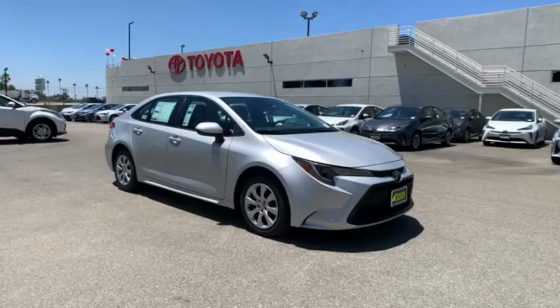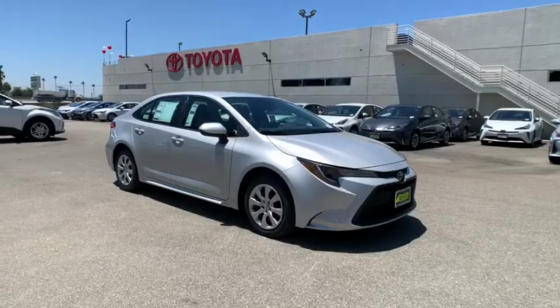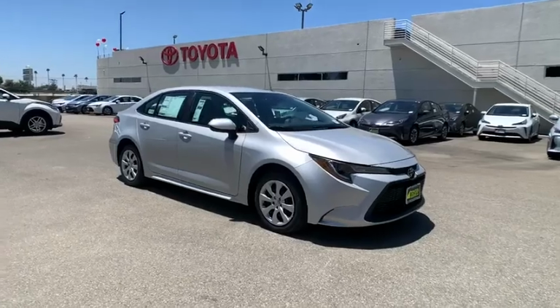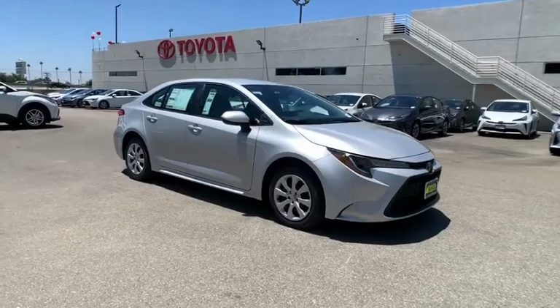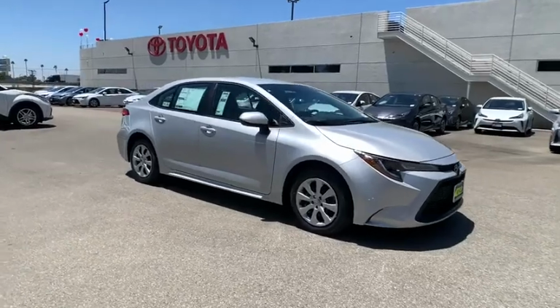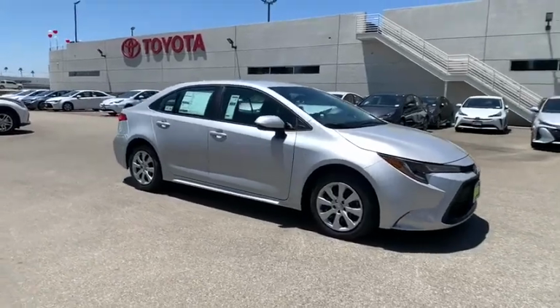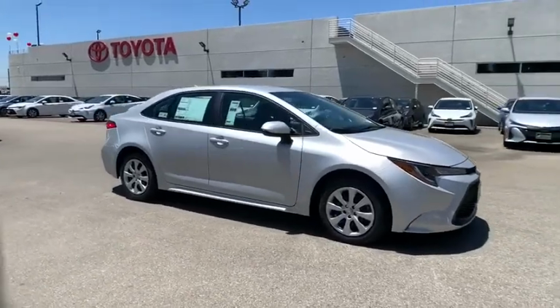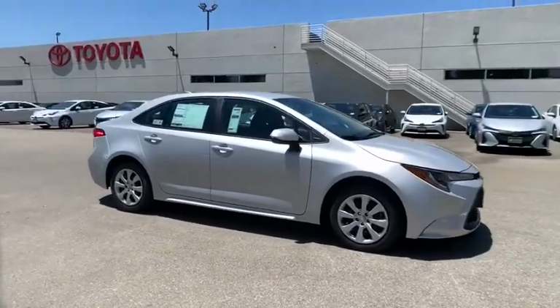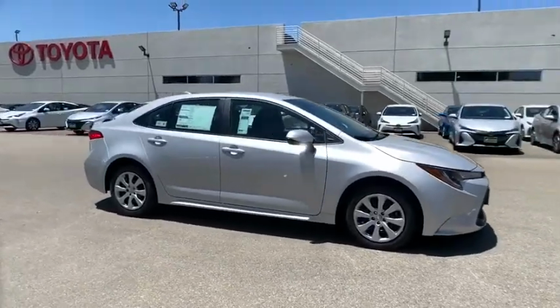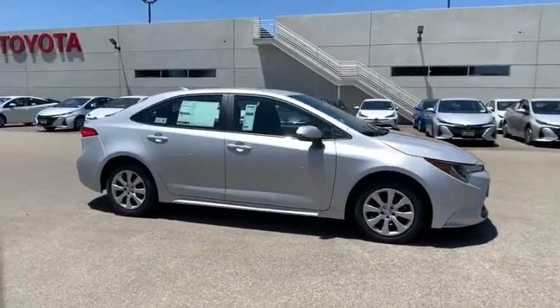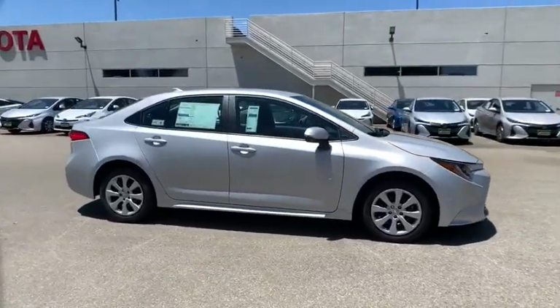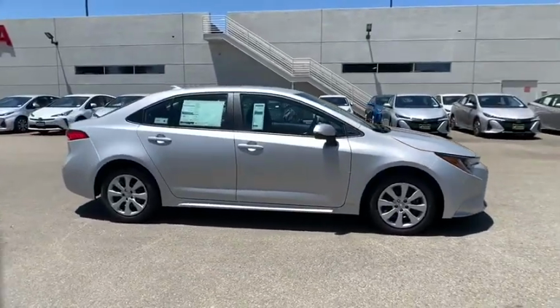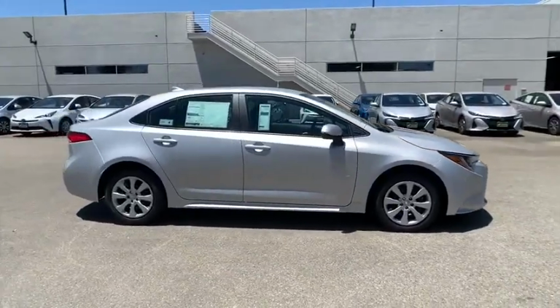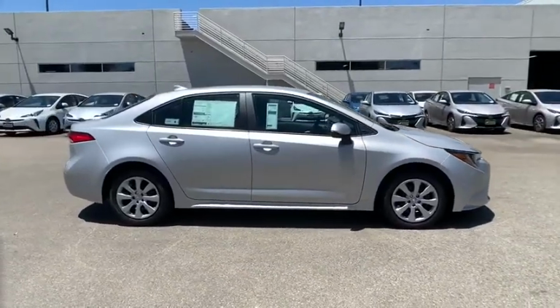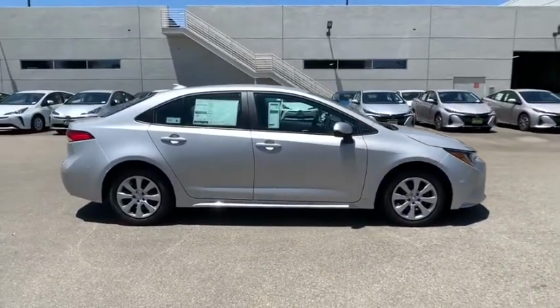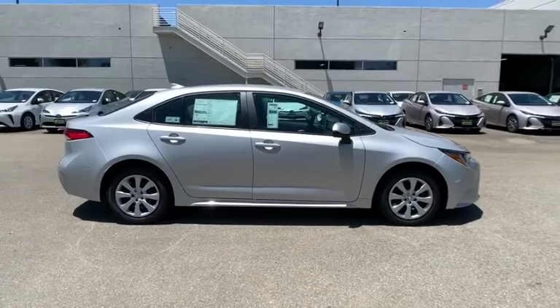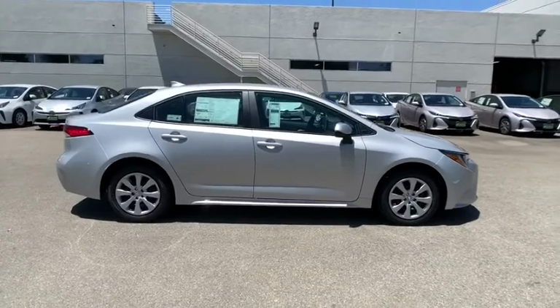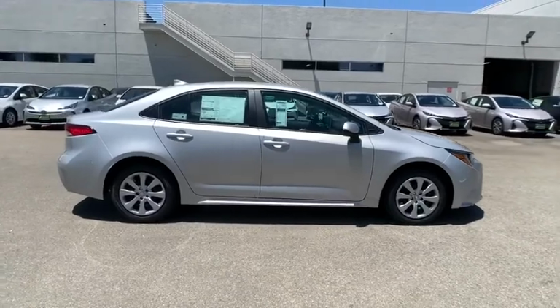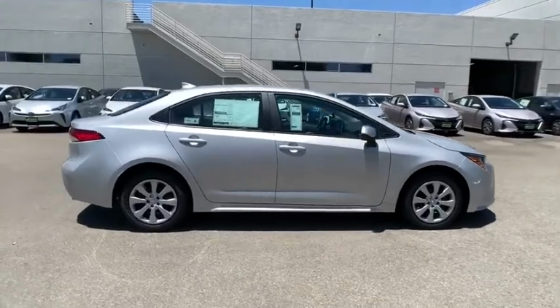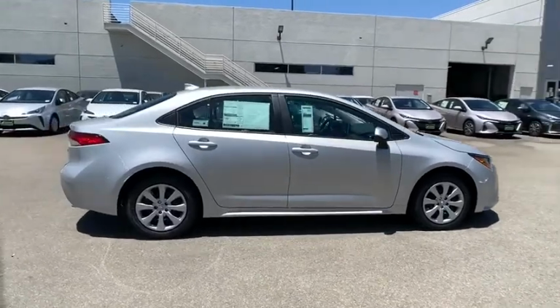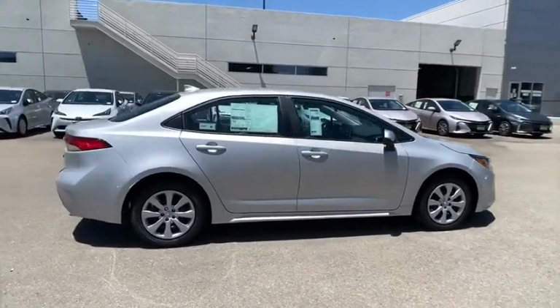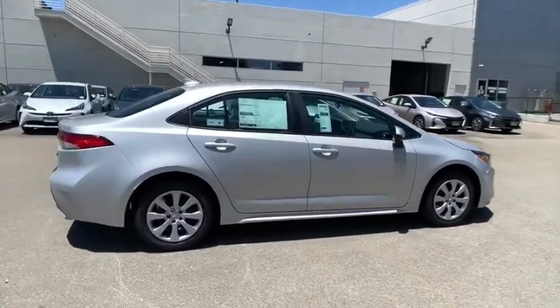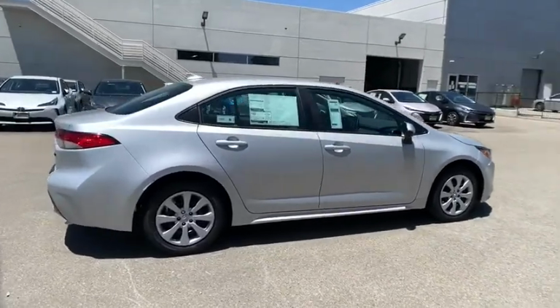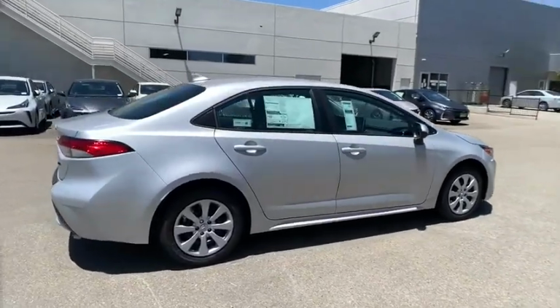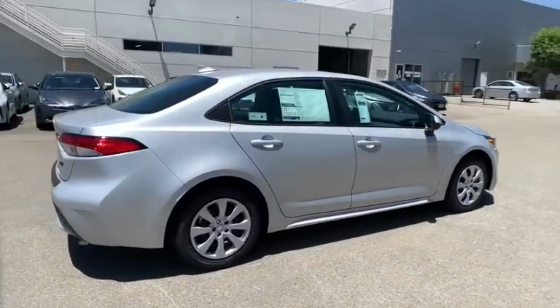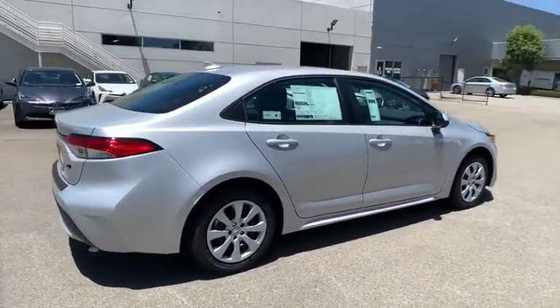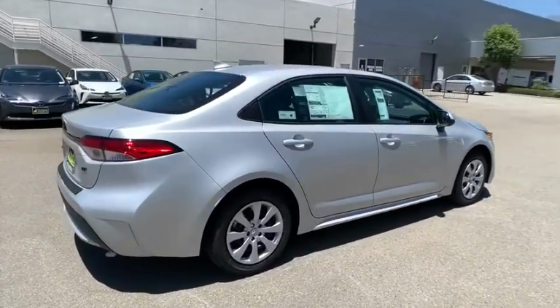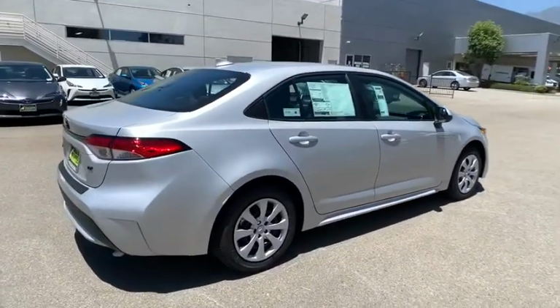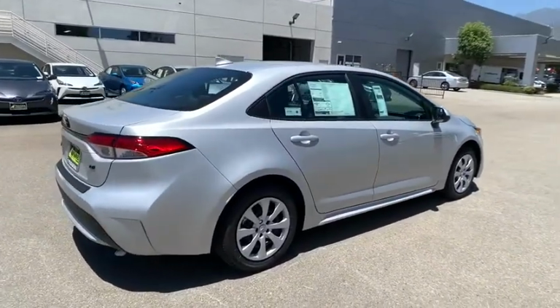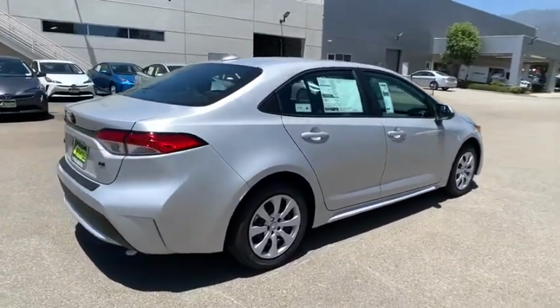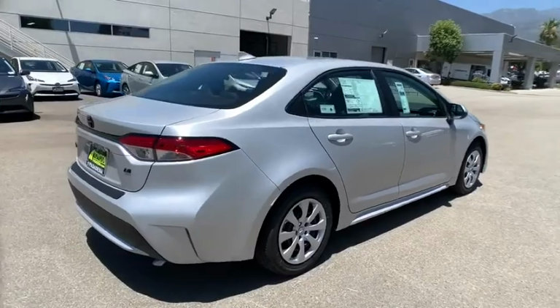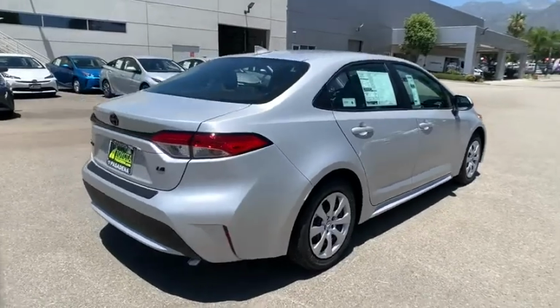Take a ride in the 2020 Toyota Corolla. The Corolla is still a great option for those who want dependability, comfort, and value. Here are some of this vehicle's great options.